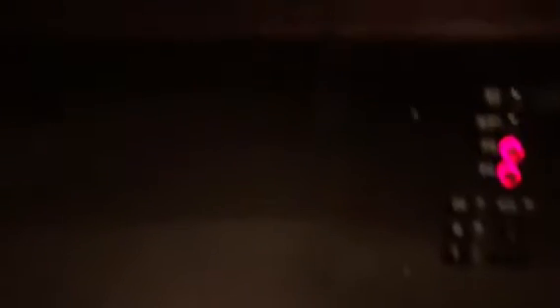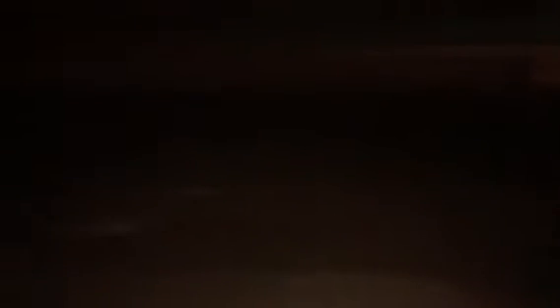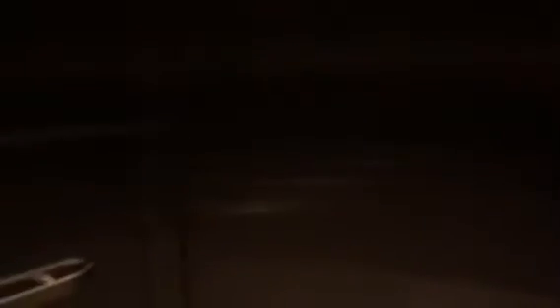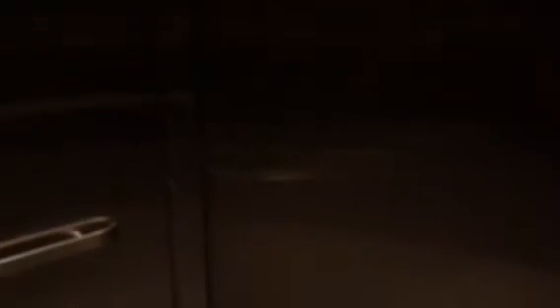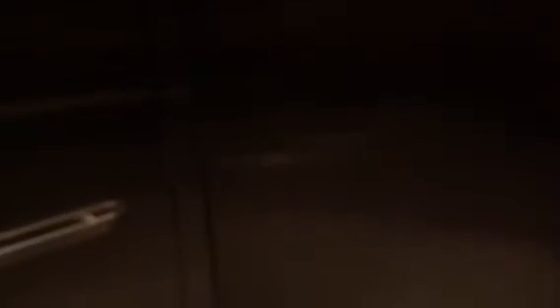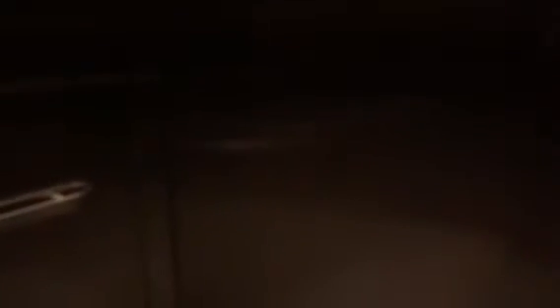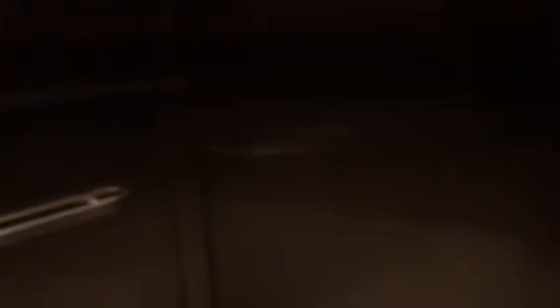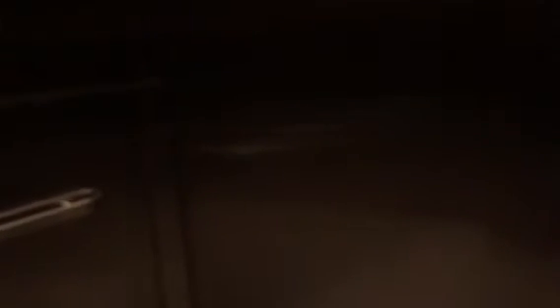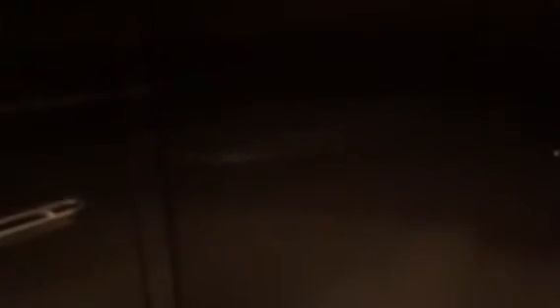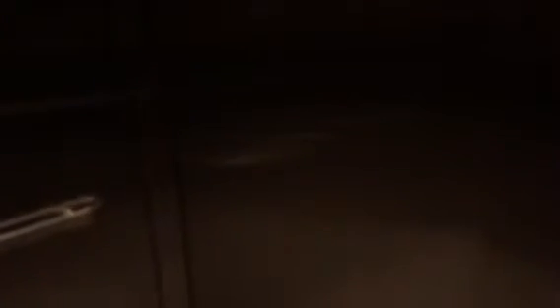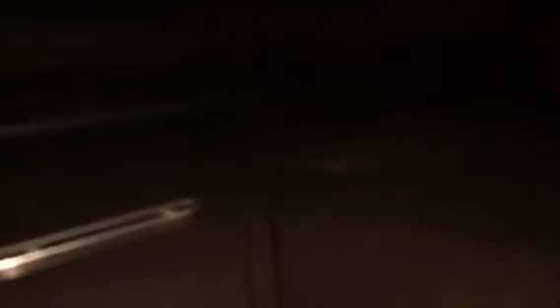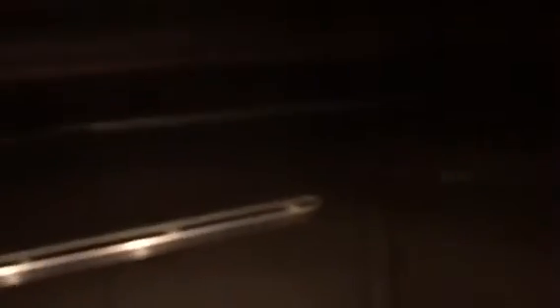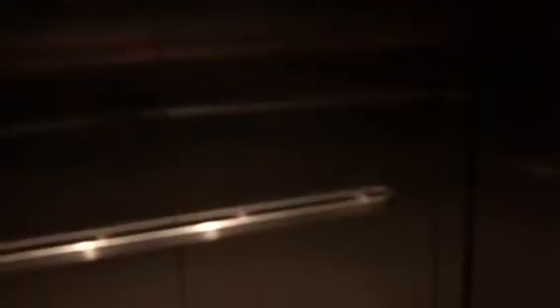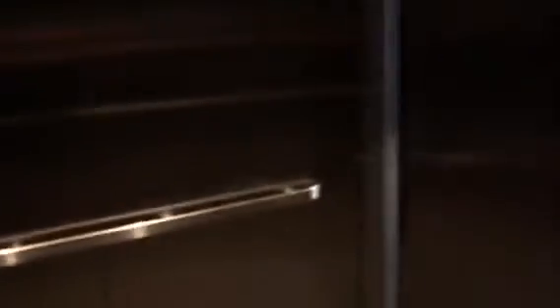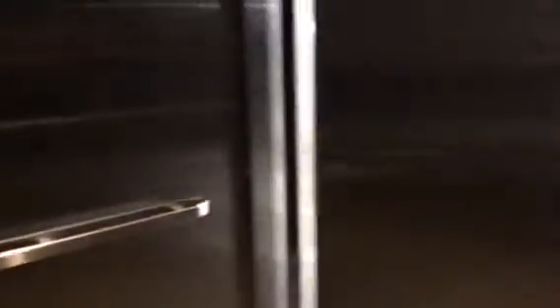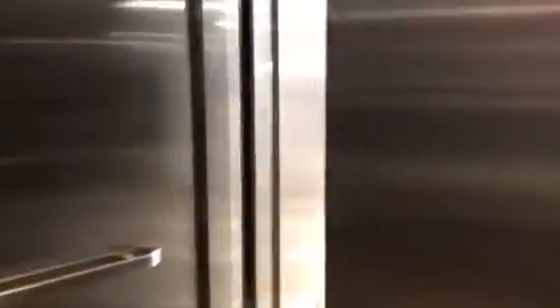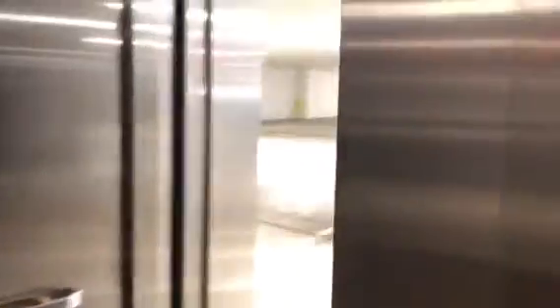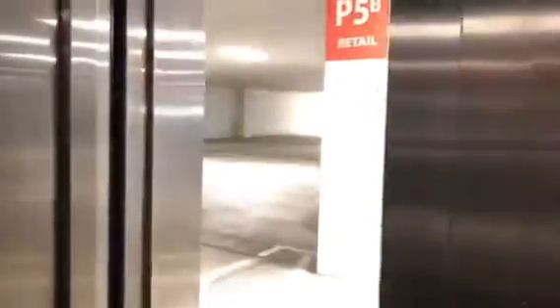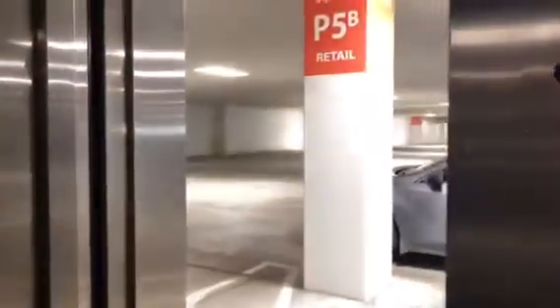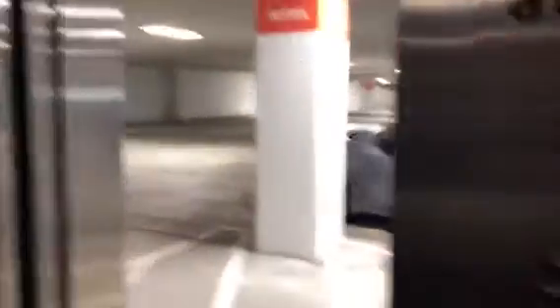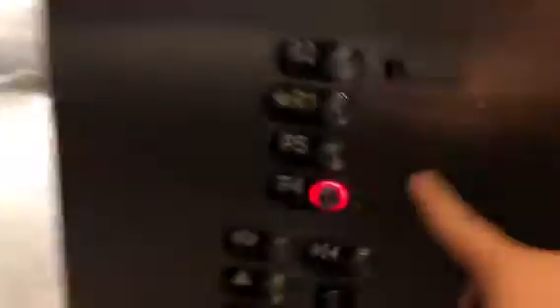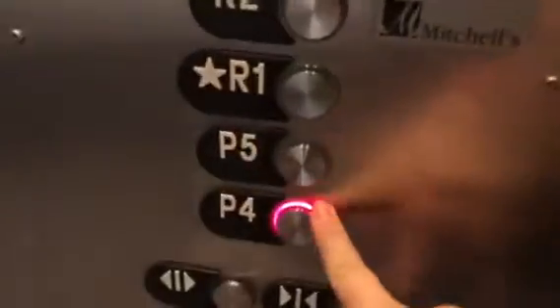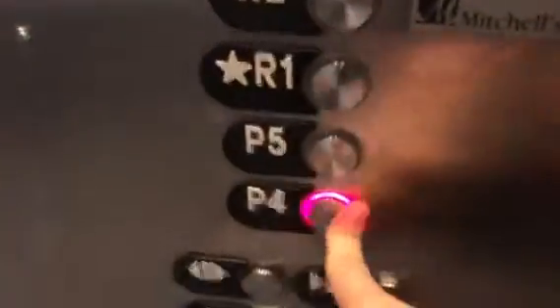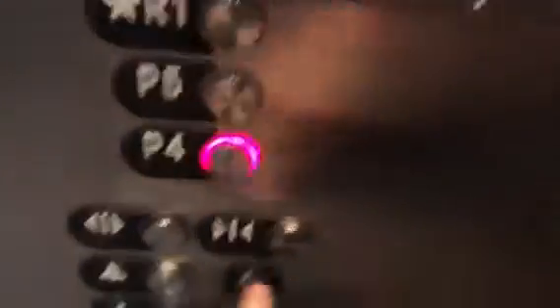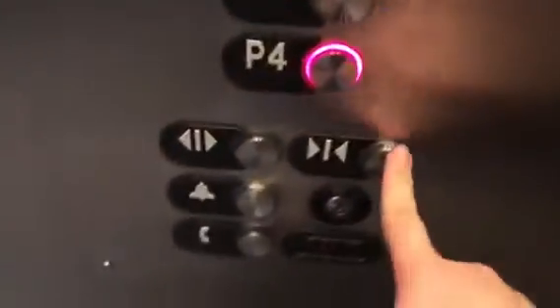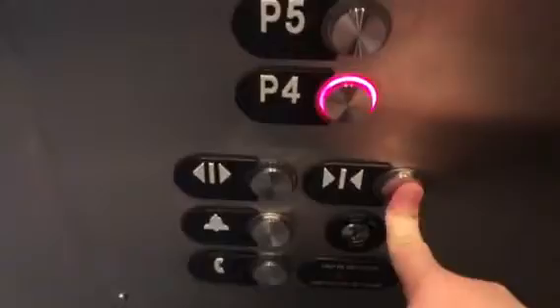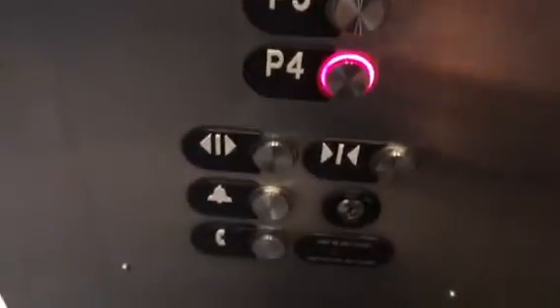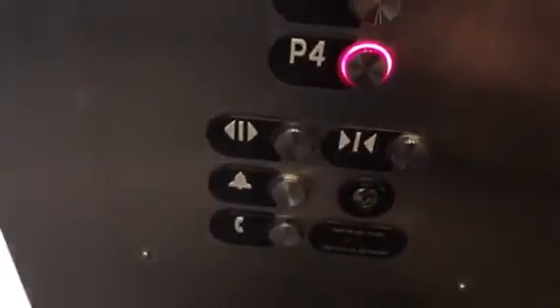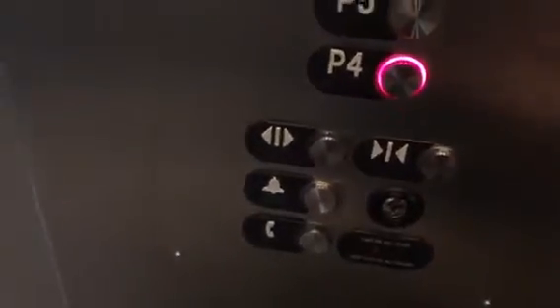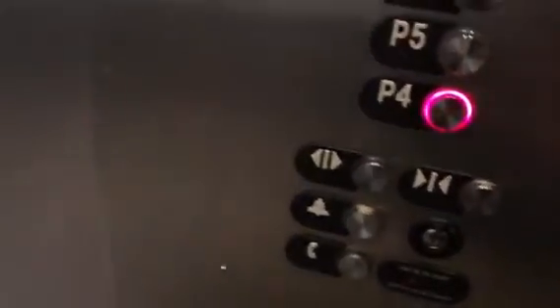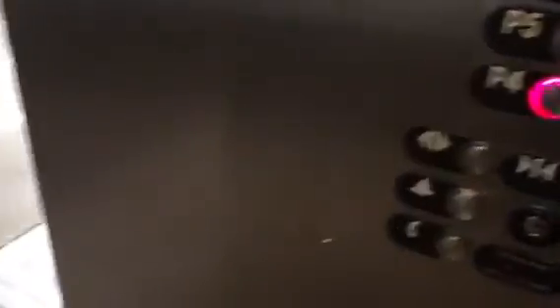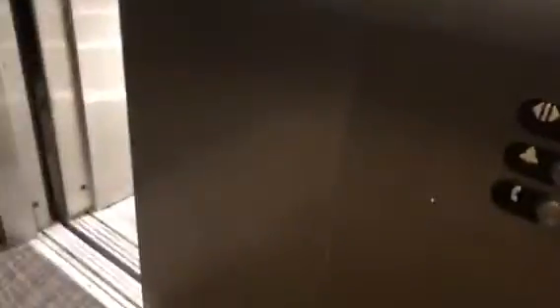We're here on P5. No clue what side it's going to open on. And proof of record on this elevator — R does not mean rear, it means retail. Door close does work.